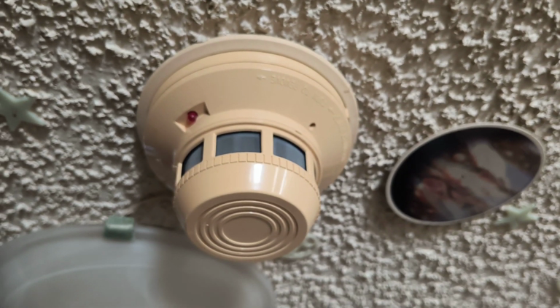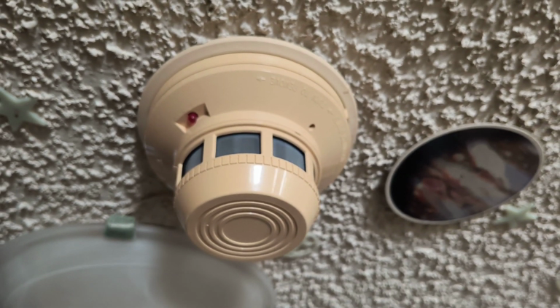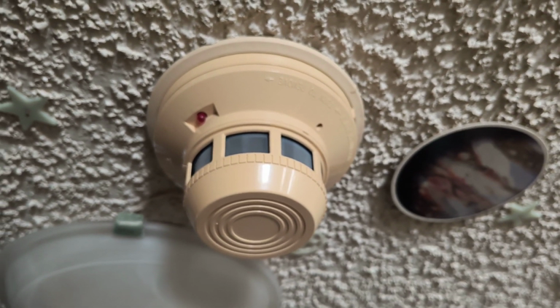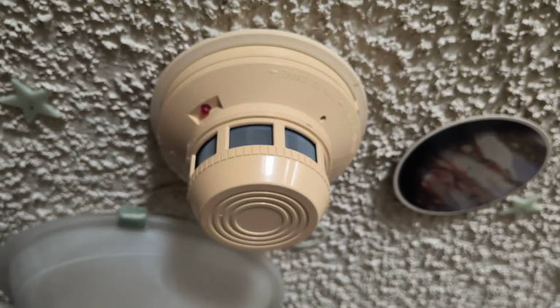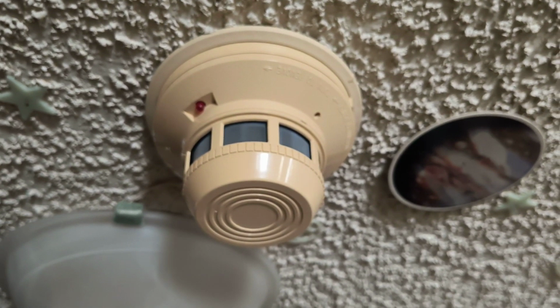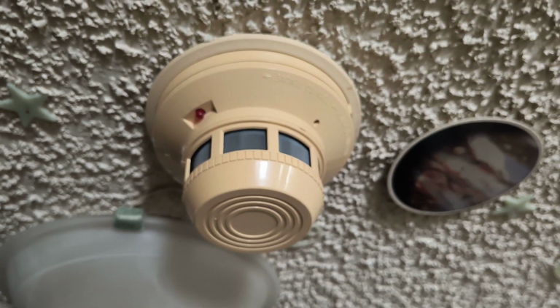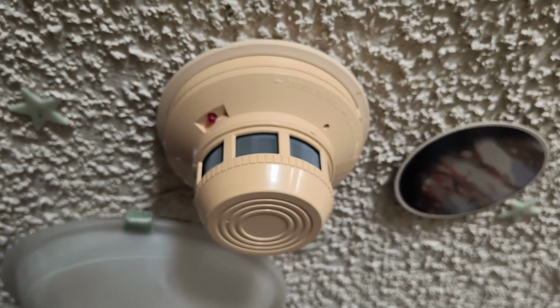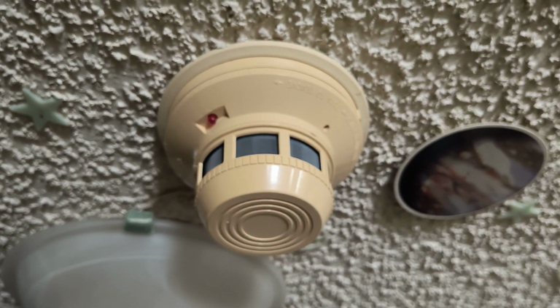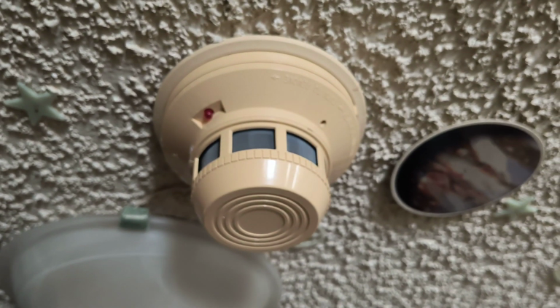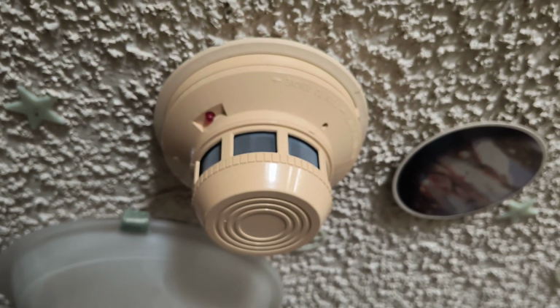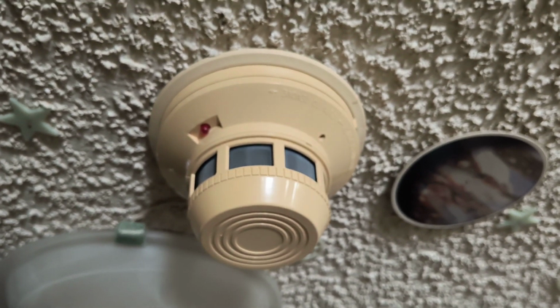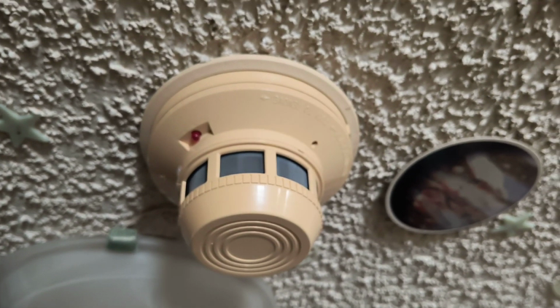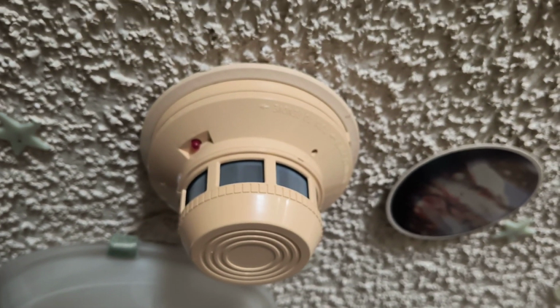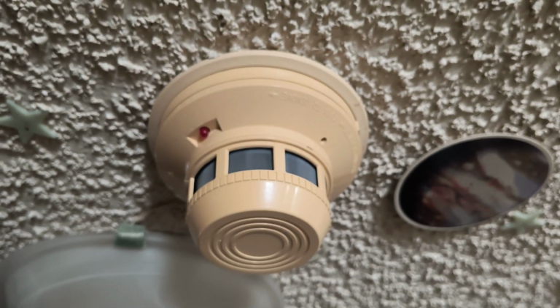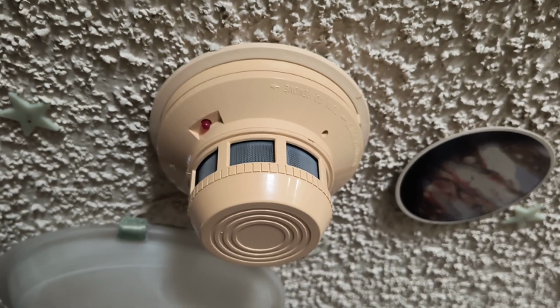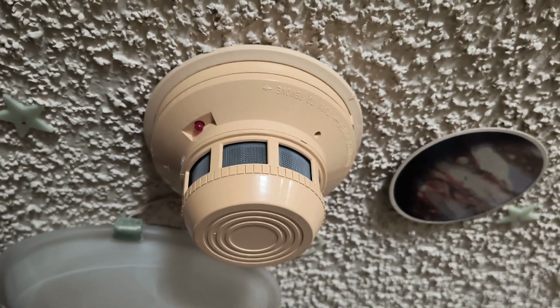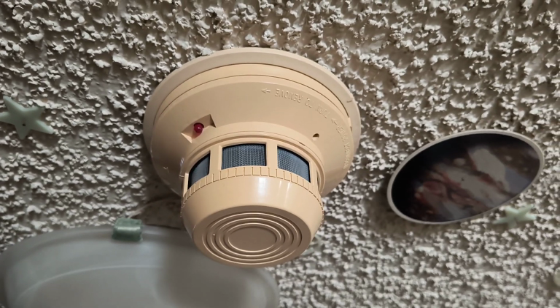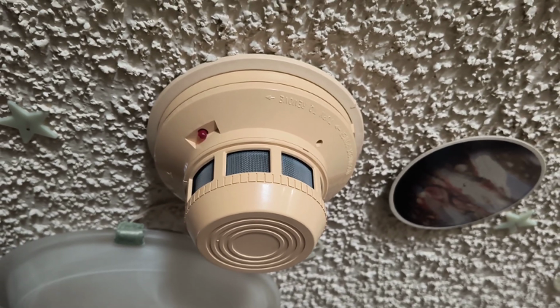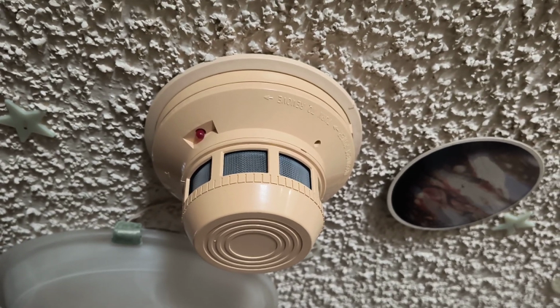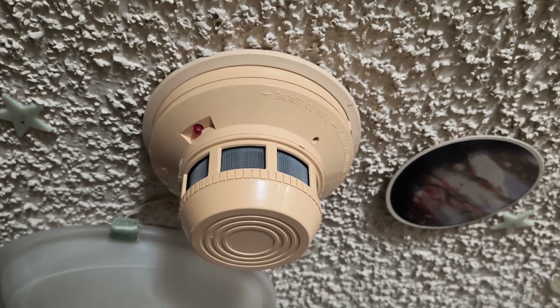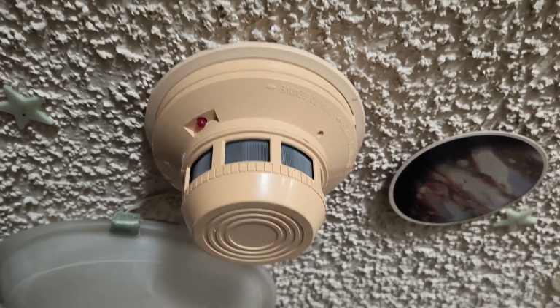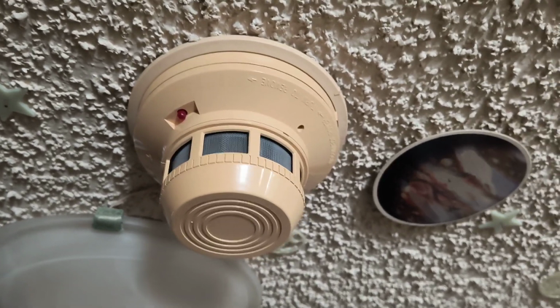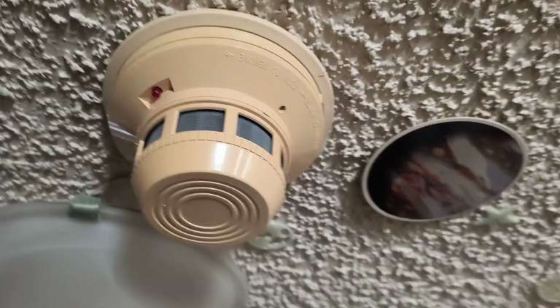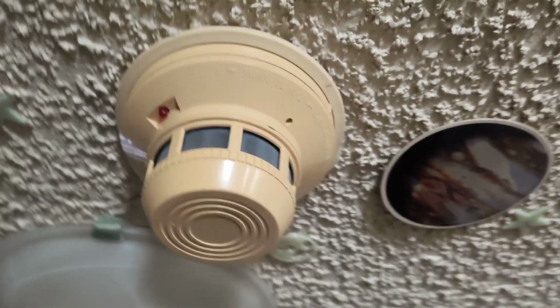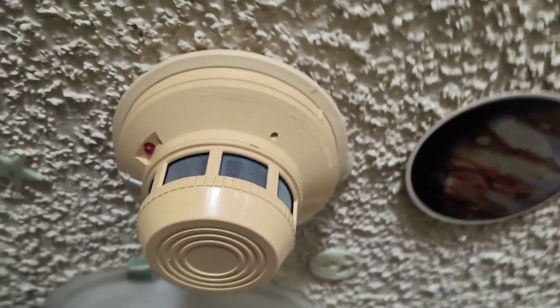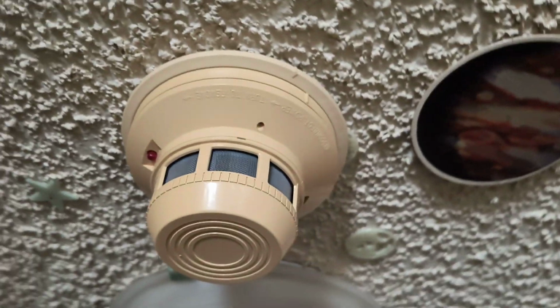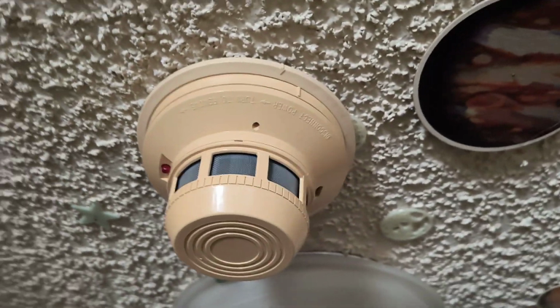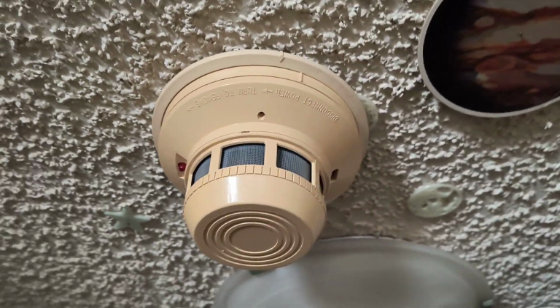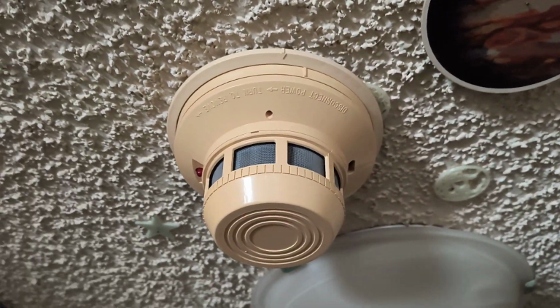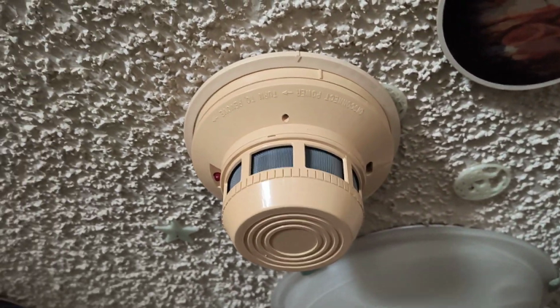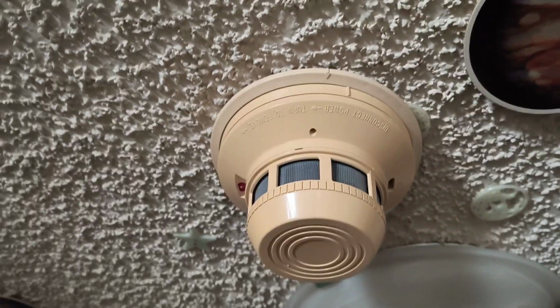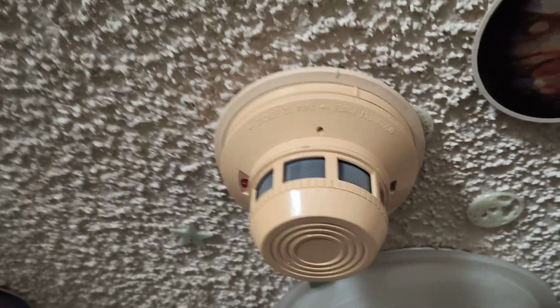If we can see it blink just in a second — there we go. This system does have power.